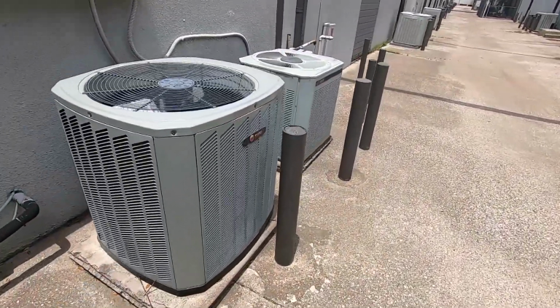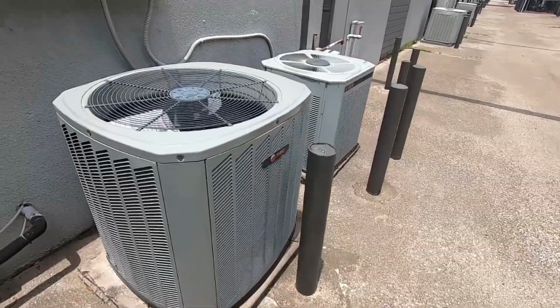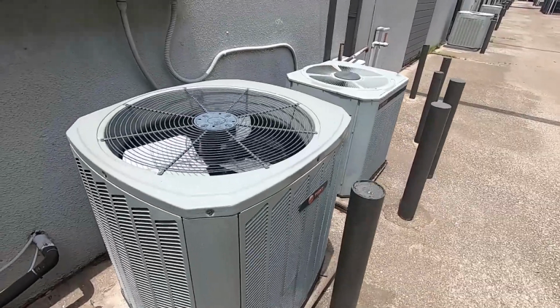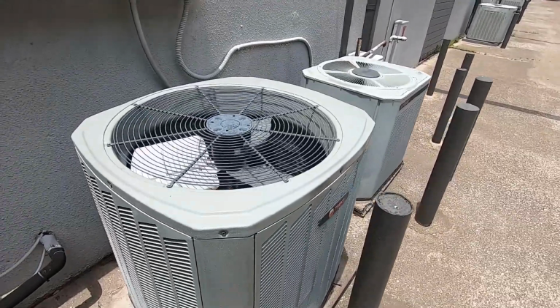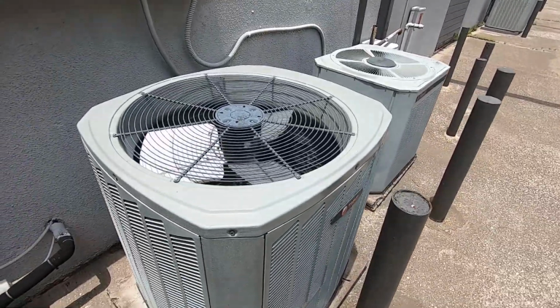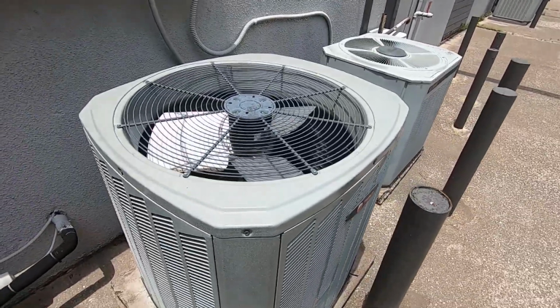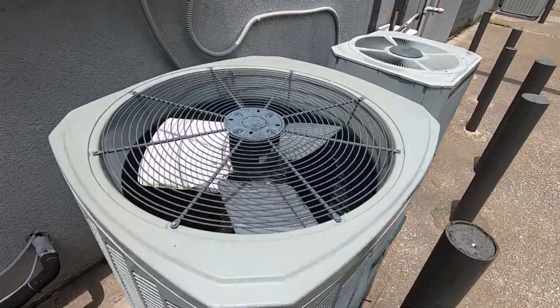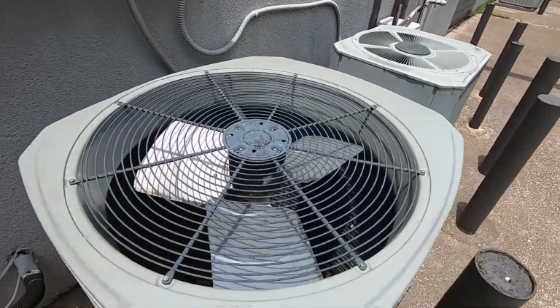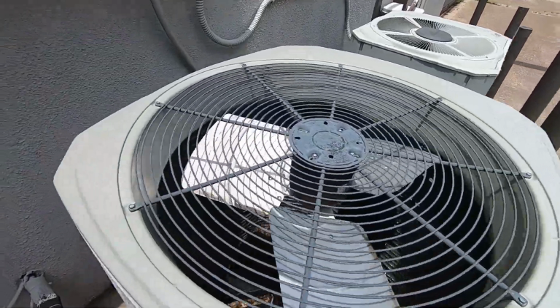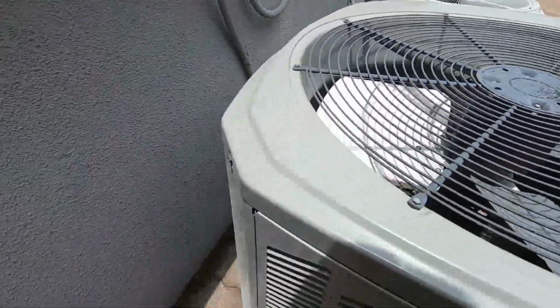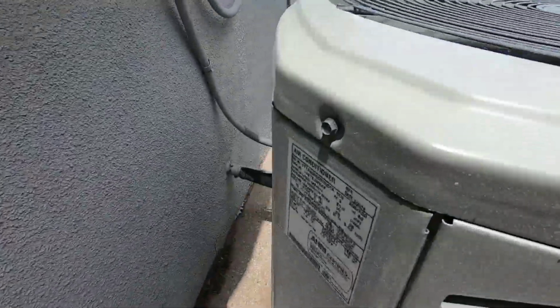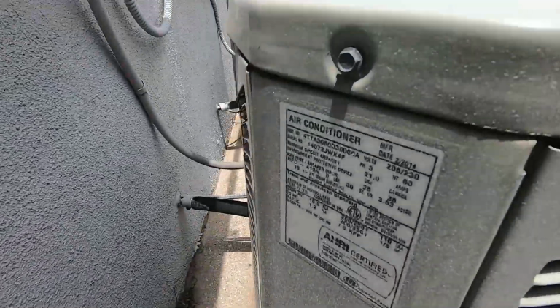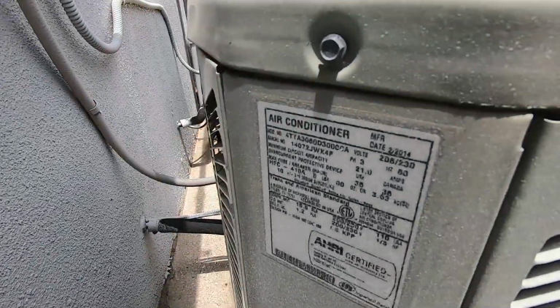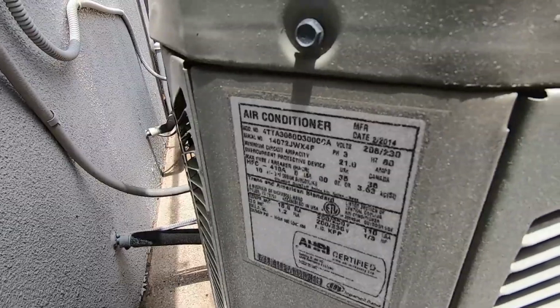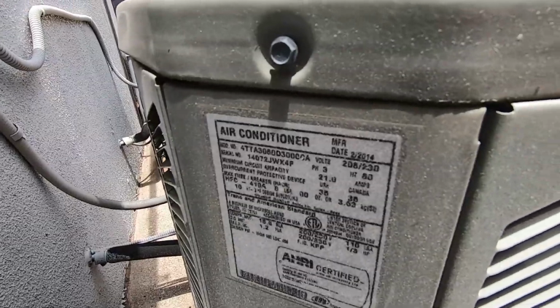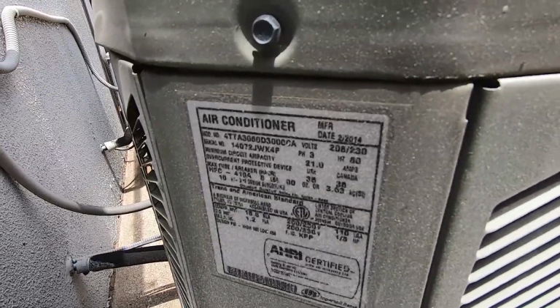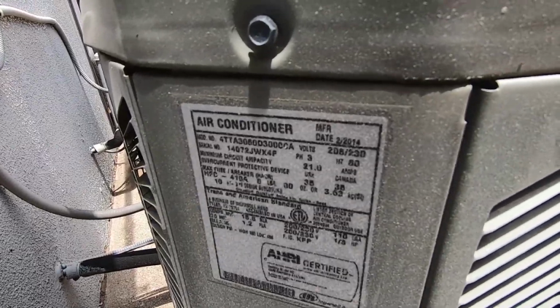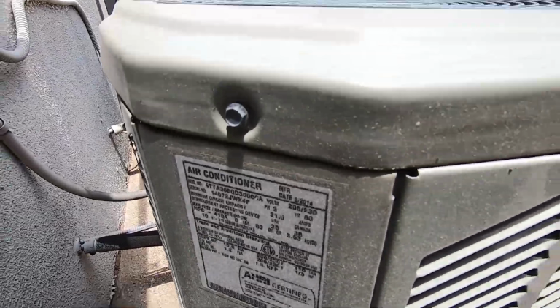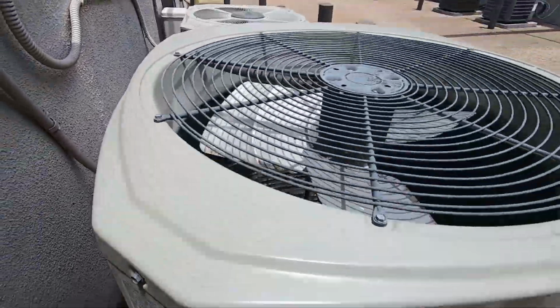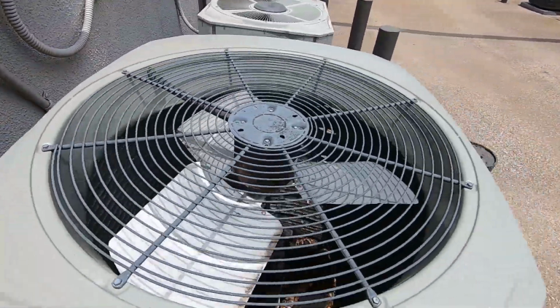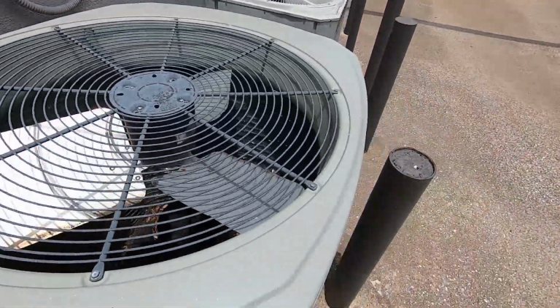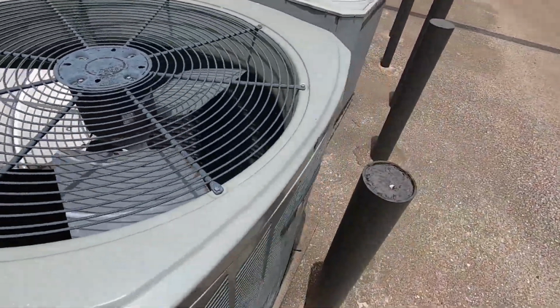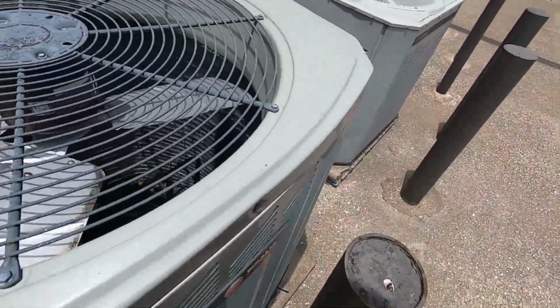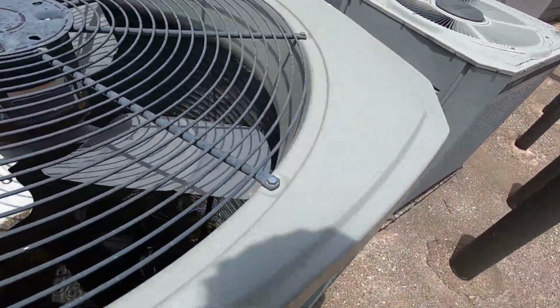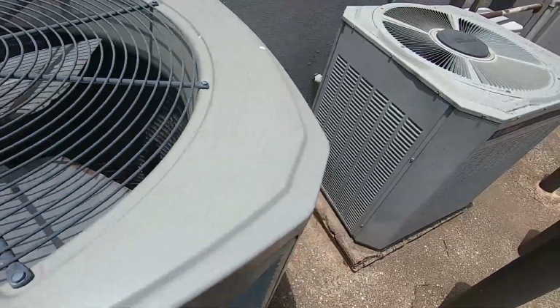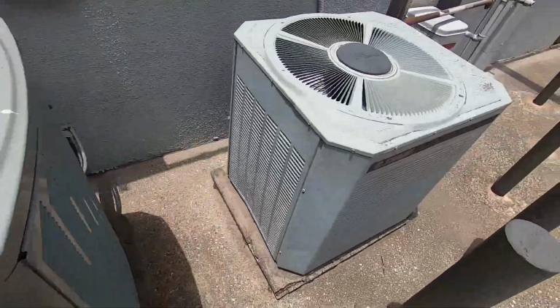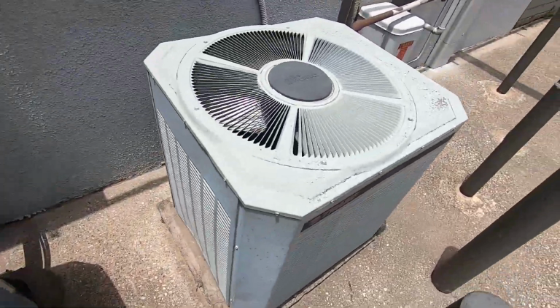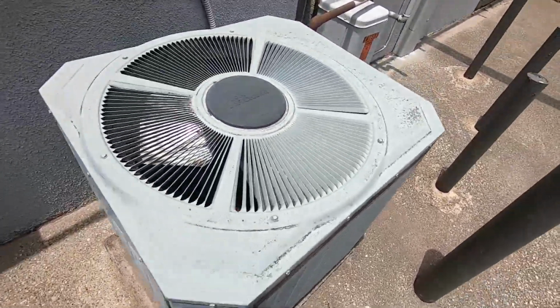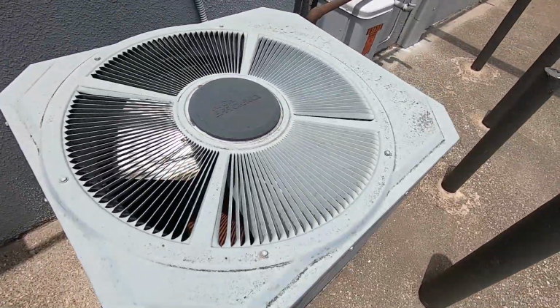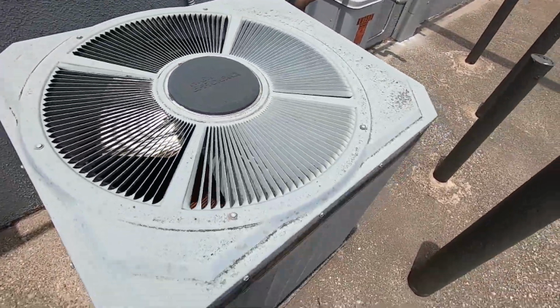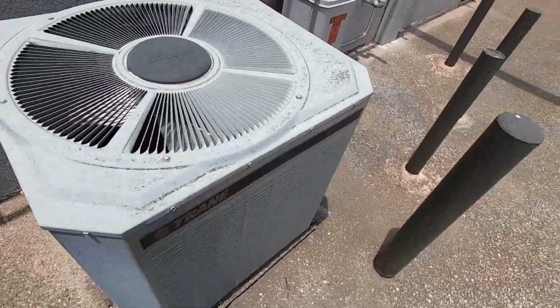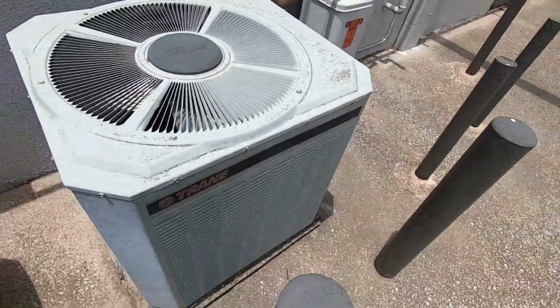We've got another one right here. This one's a straight cool from 2014 and it's a 5 ton. Alliance Scroll, and here we've got an old Trane XC.